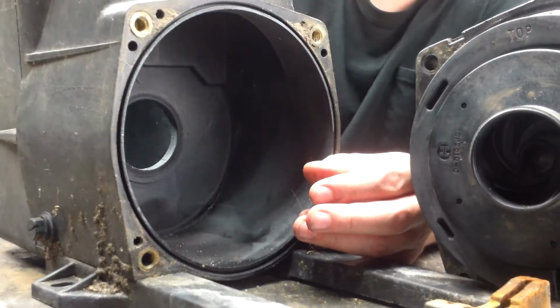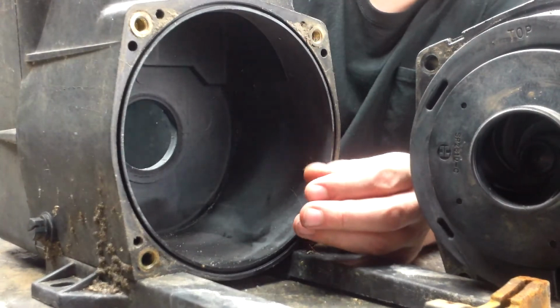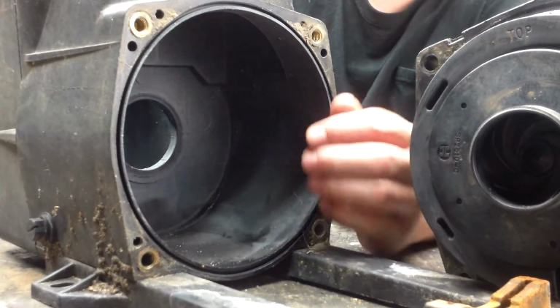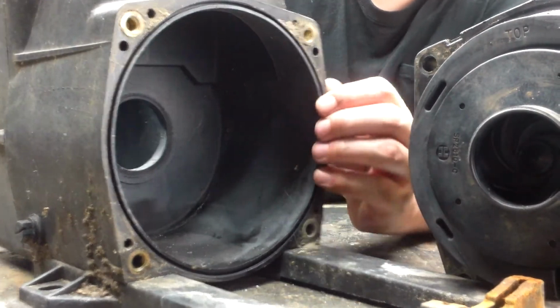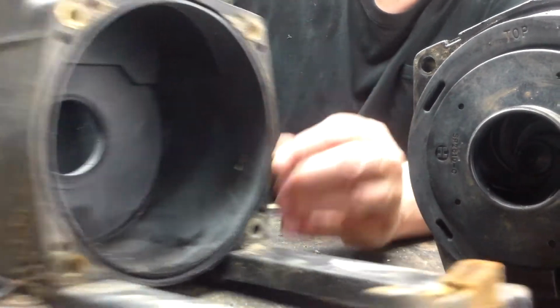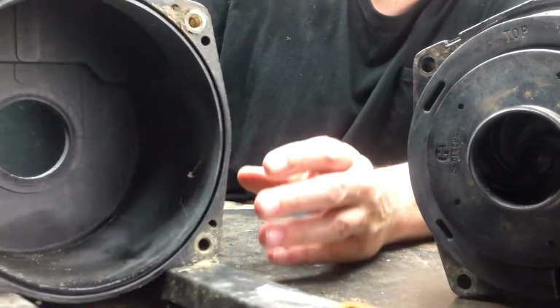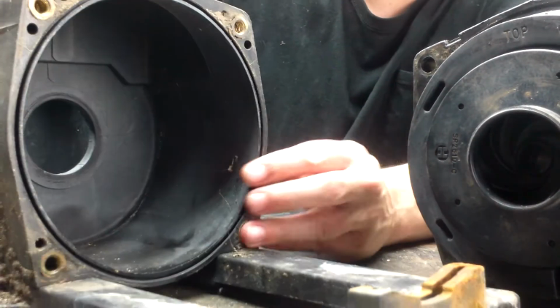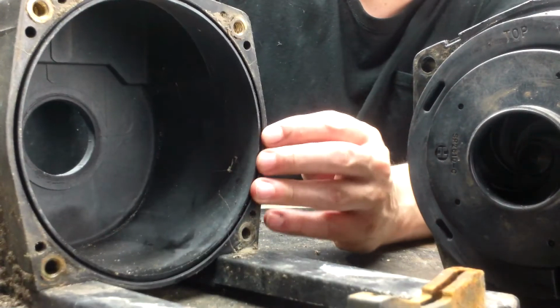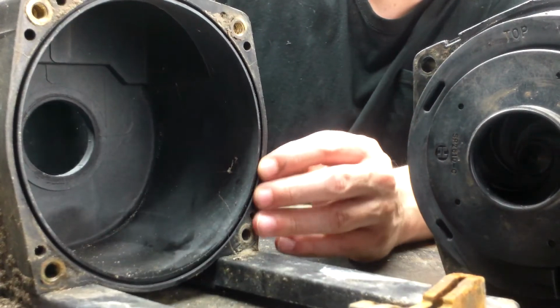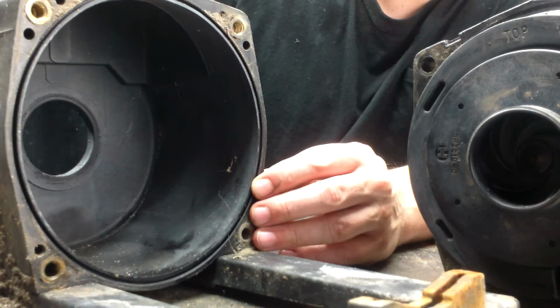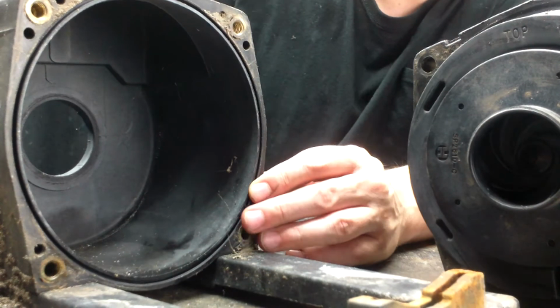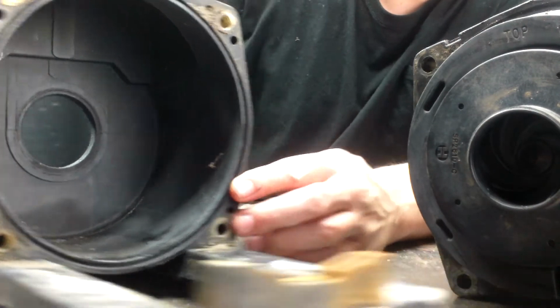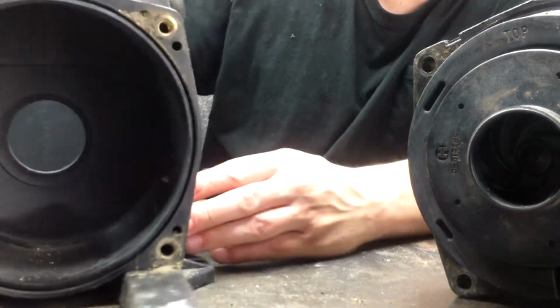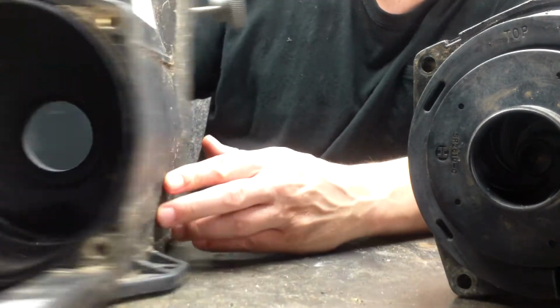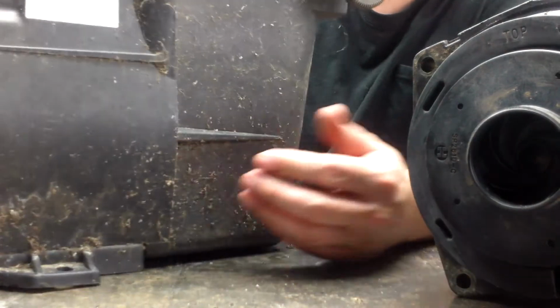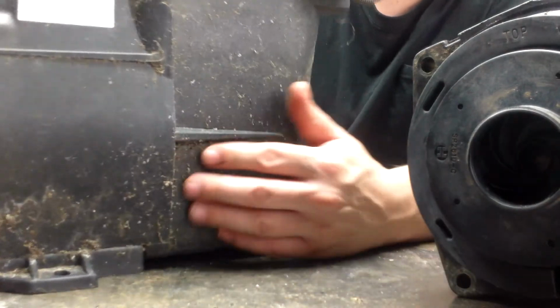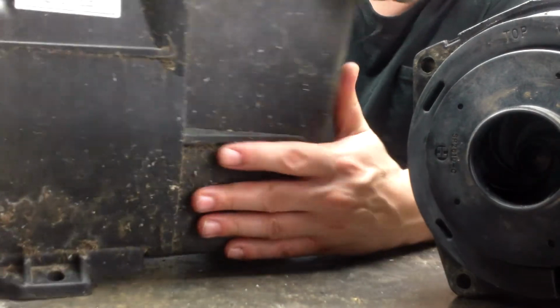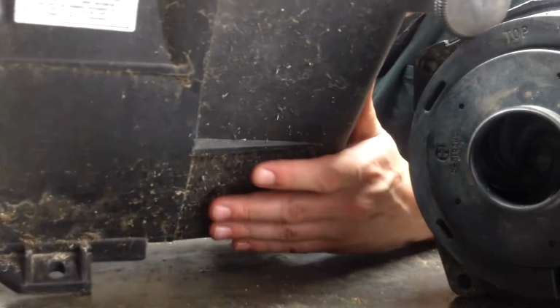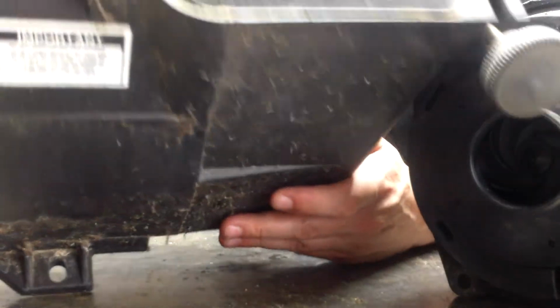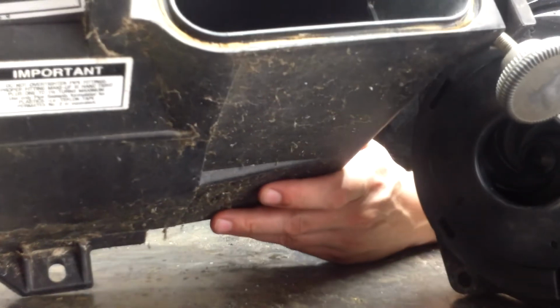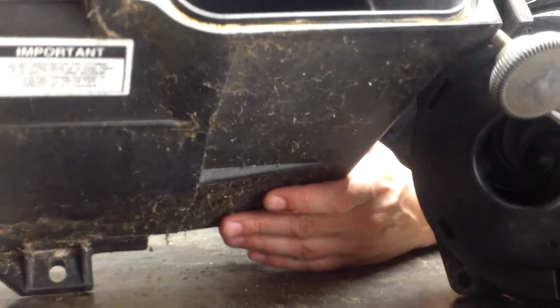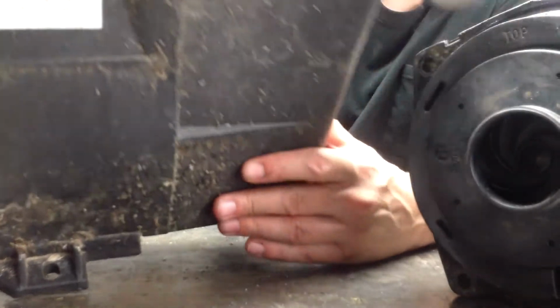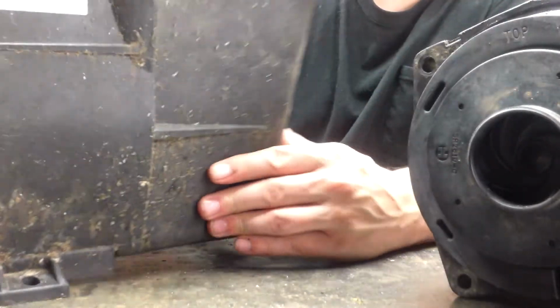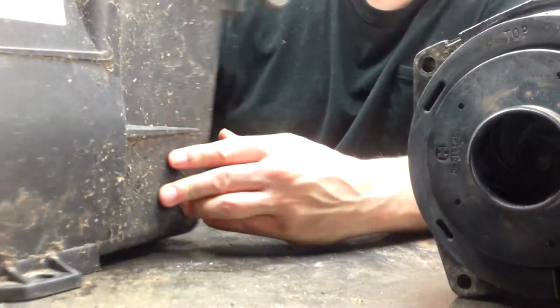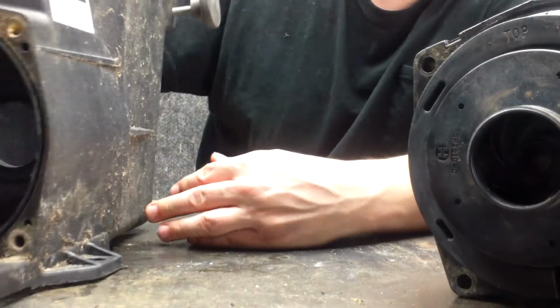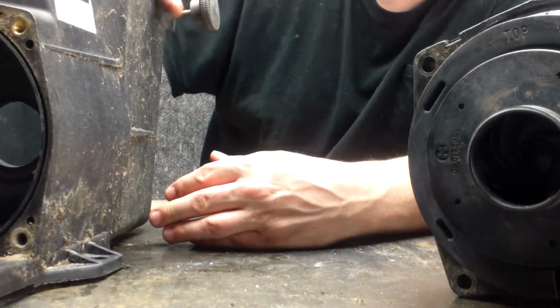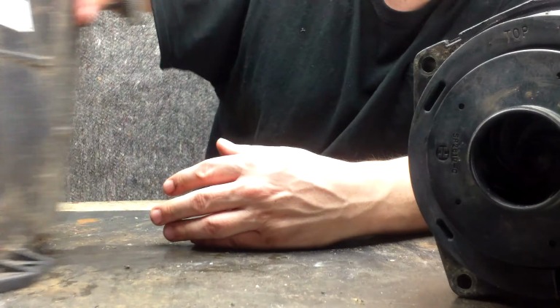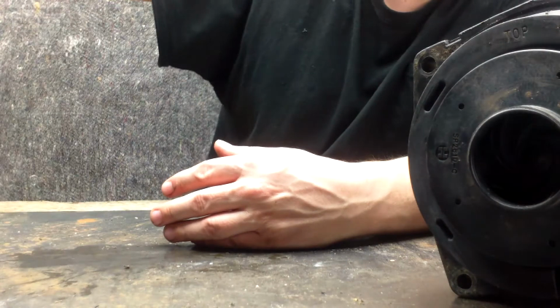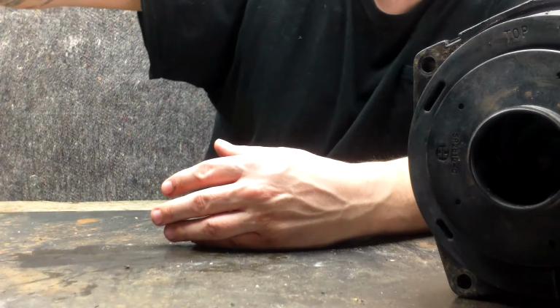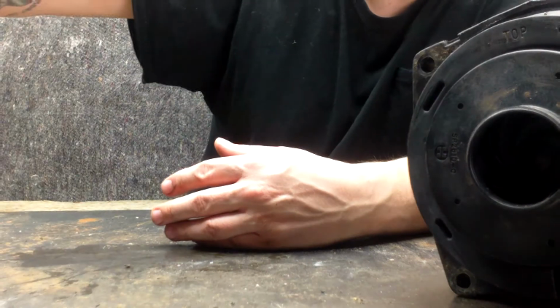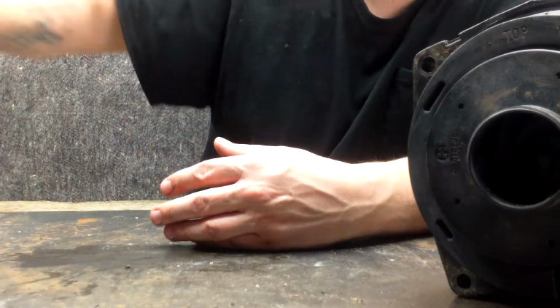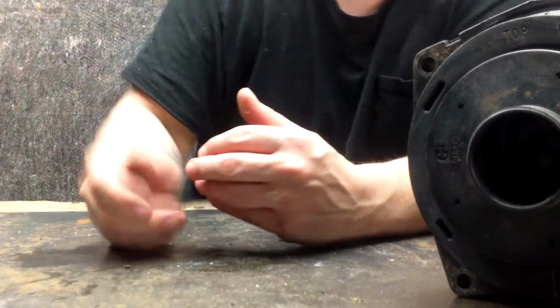We'll move that out of the way. Now we have to shoot down that housing gasket out of there — we have a shaft. Remove the top gasket there. That gasket is out of there.